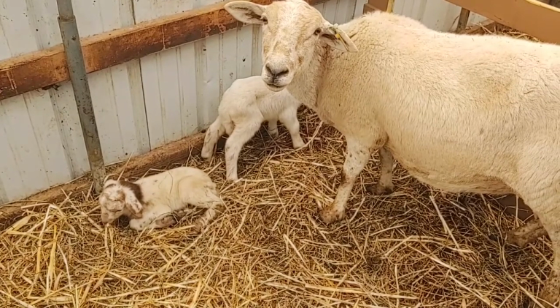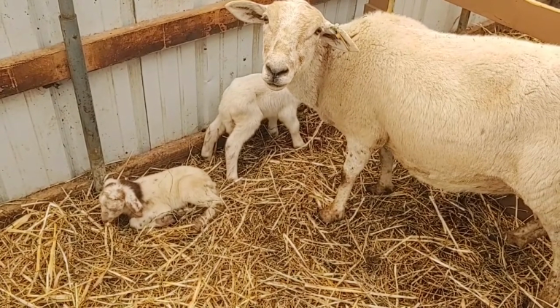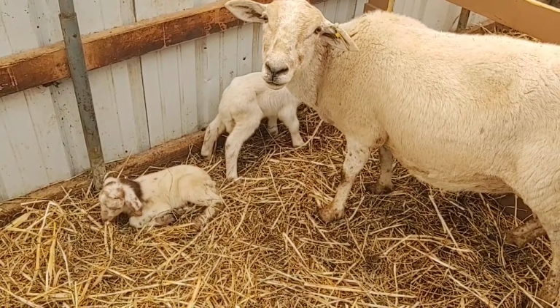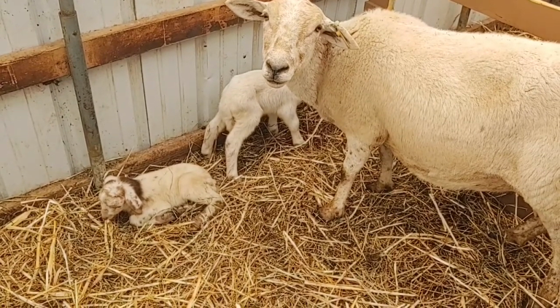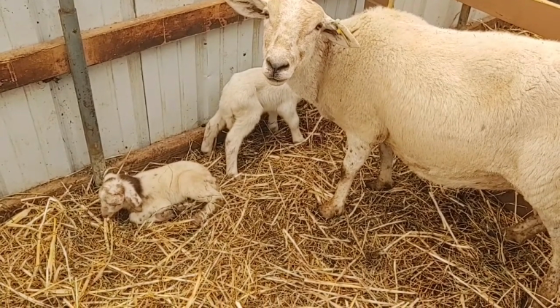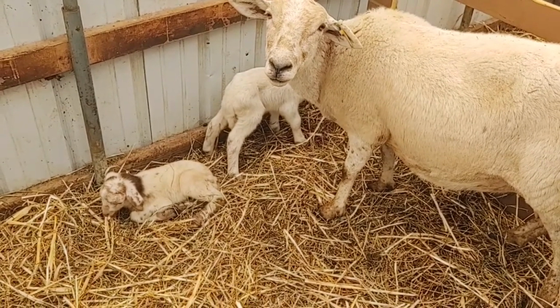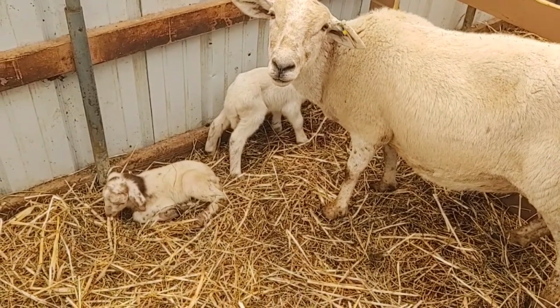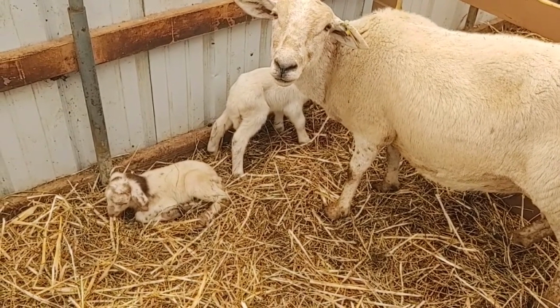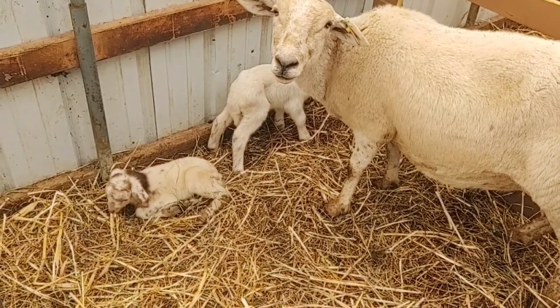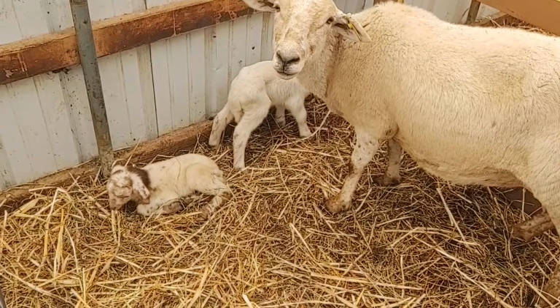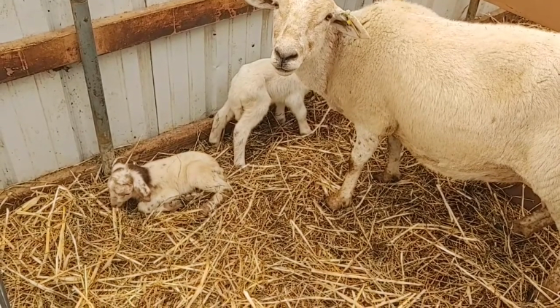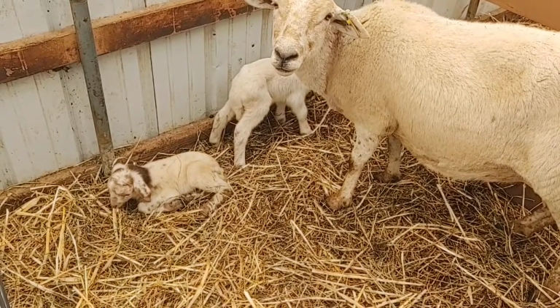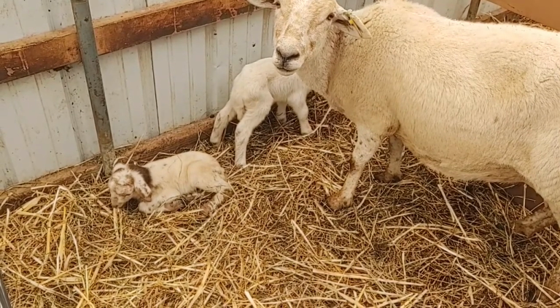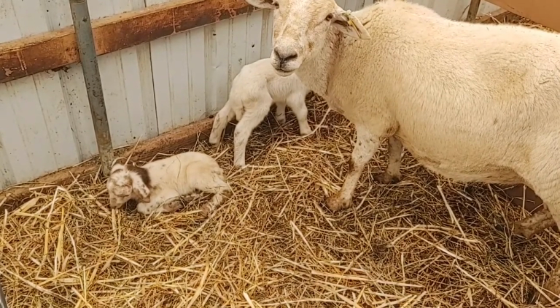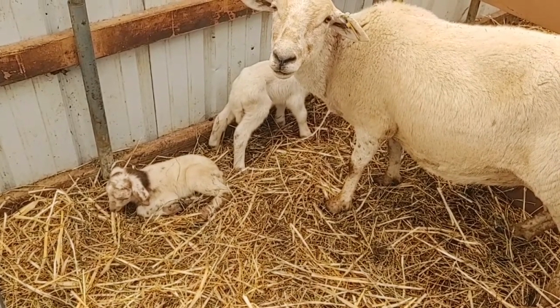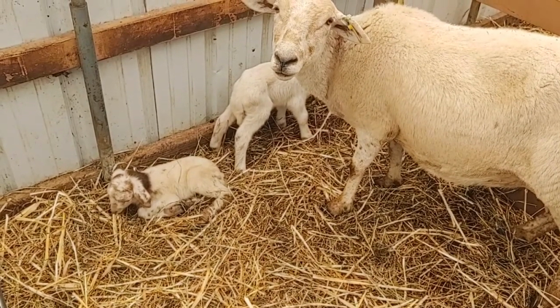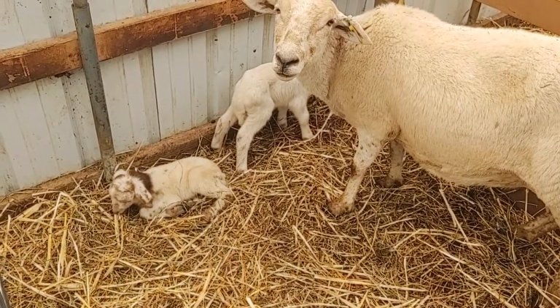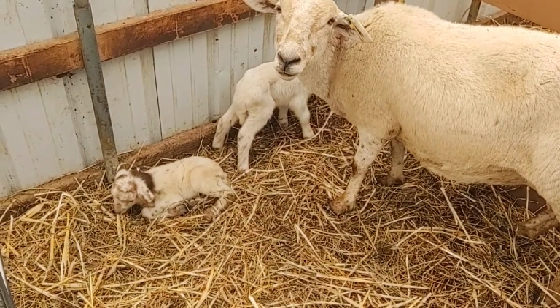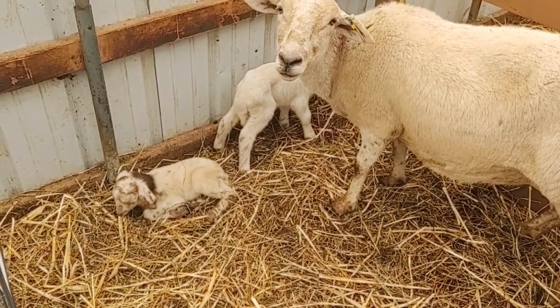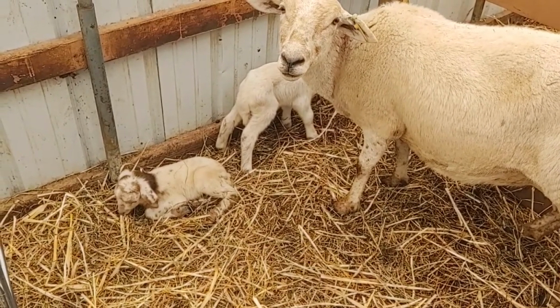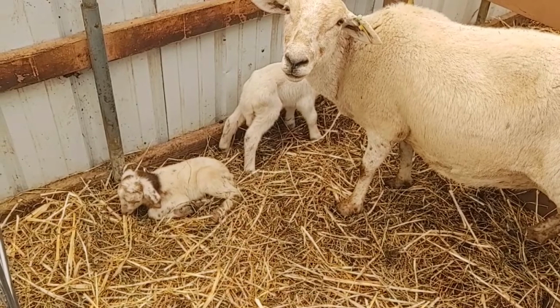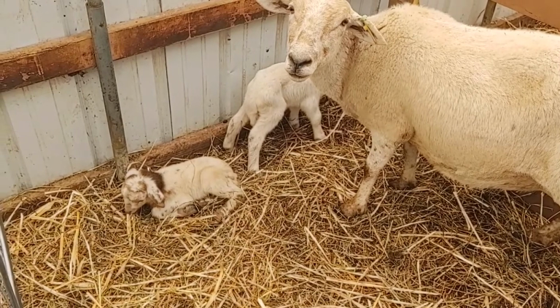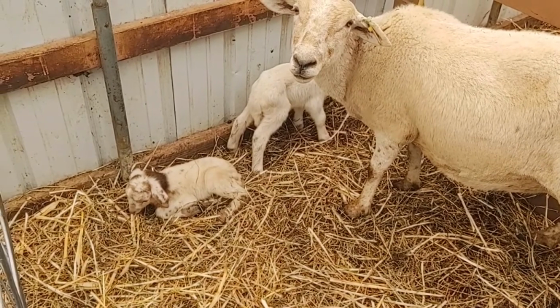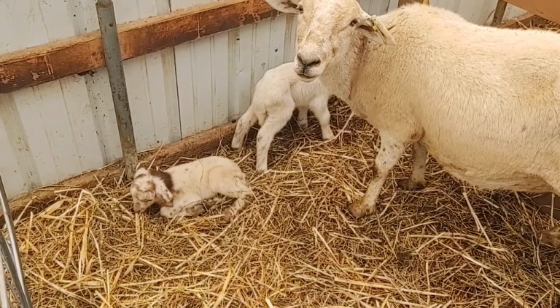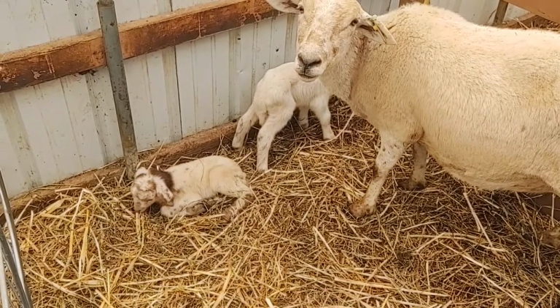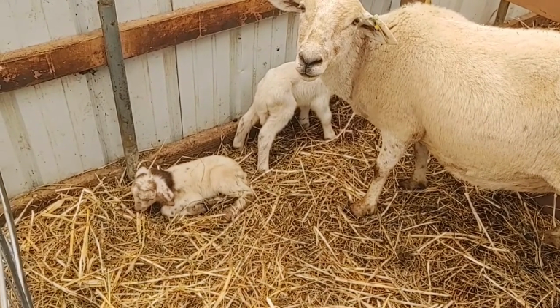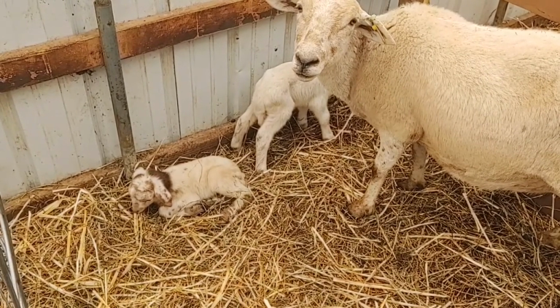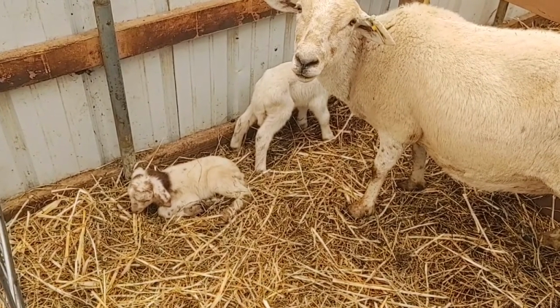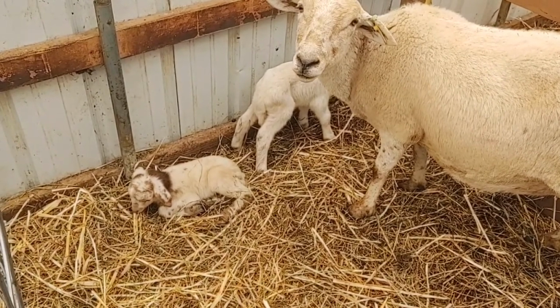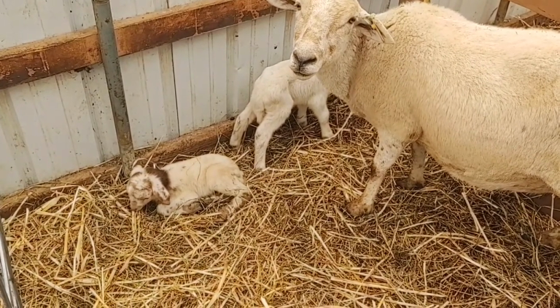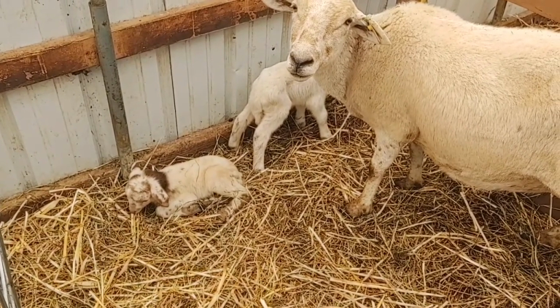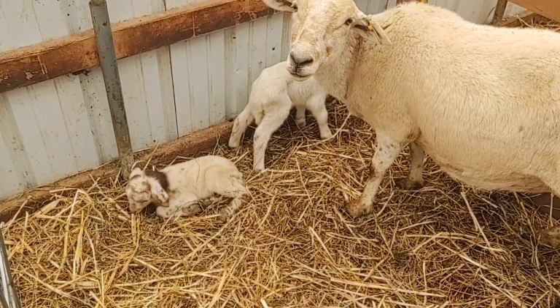I'm just going to milk her out a little bit and get some good stuff in both of them, and then we'll probably try to get them back on her while she's in the halter. So we'll see.